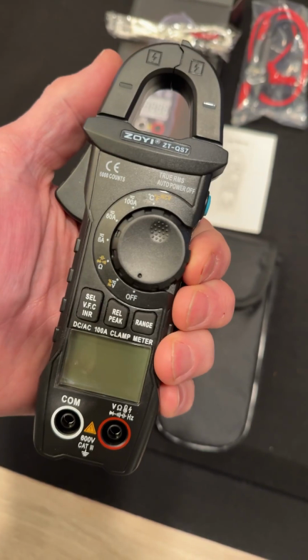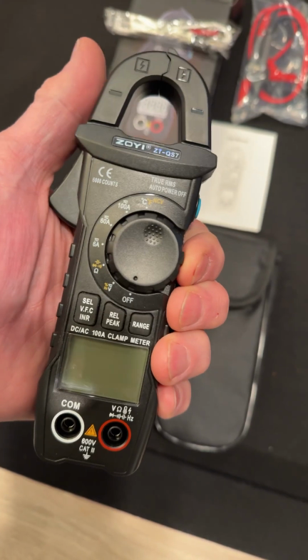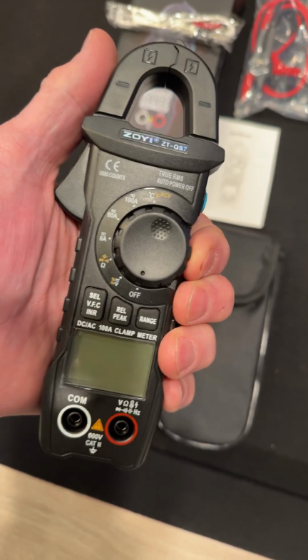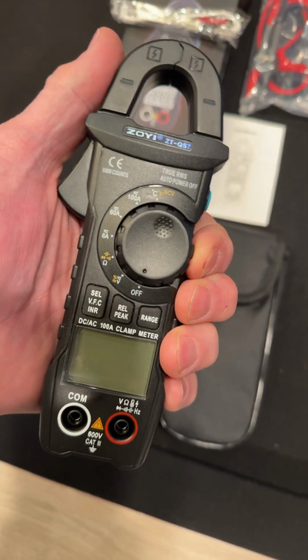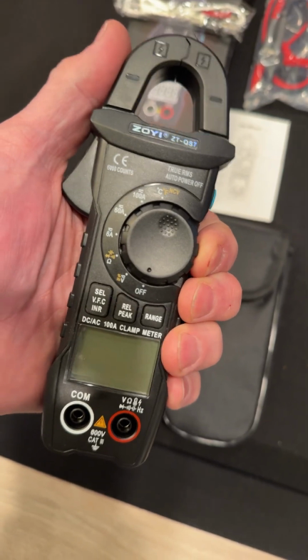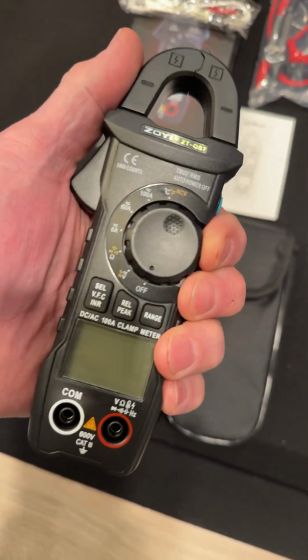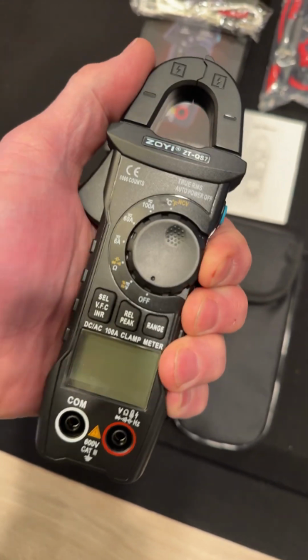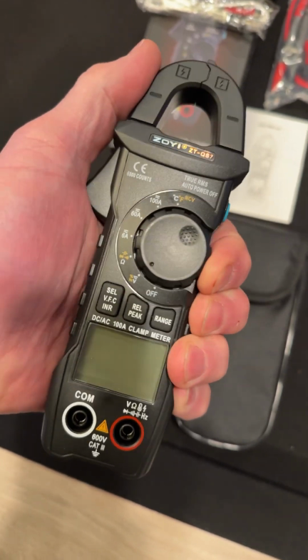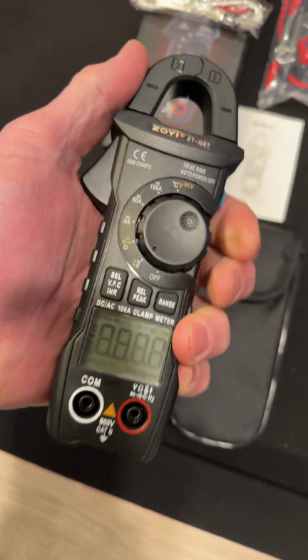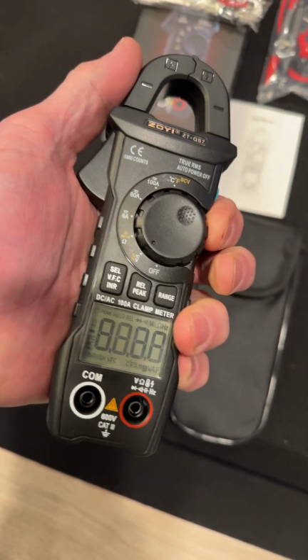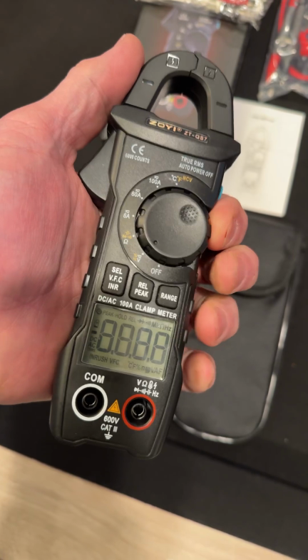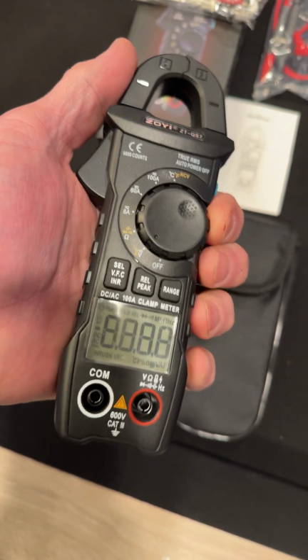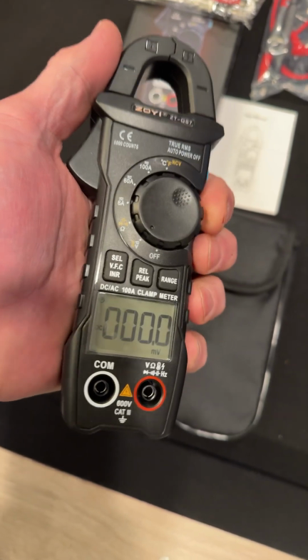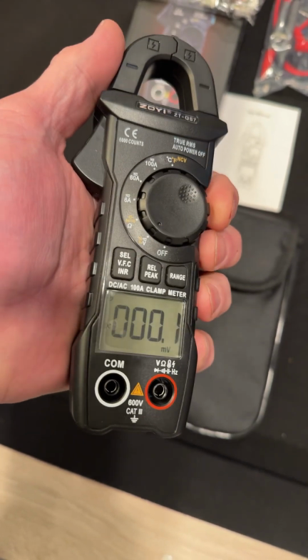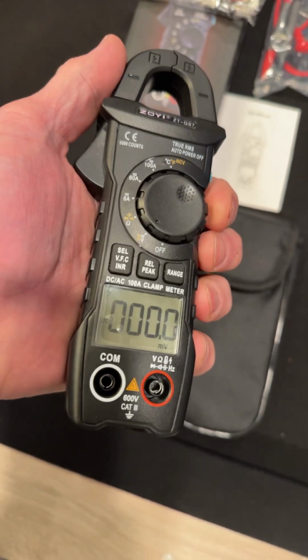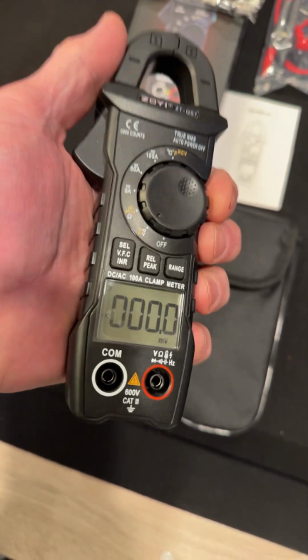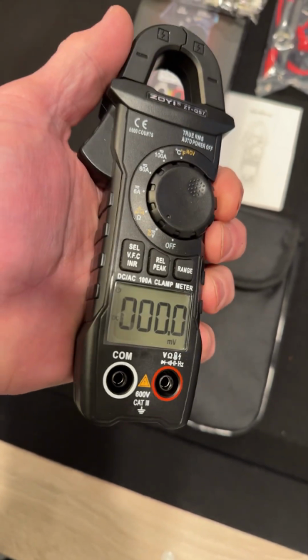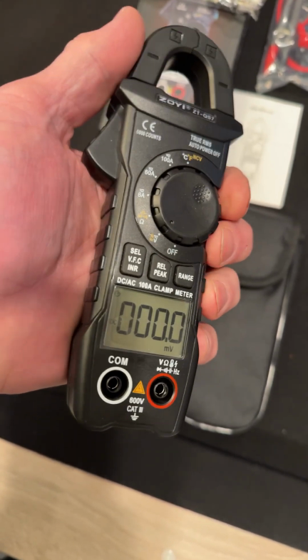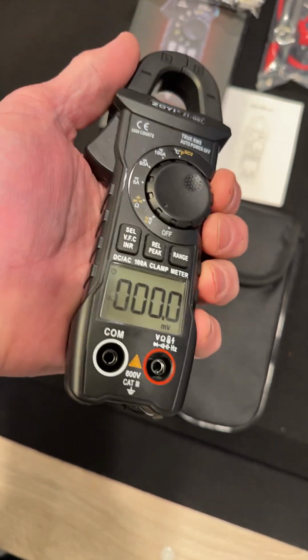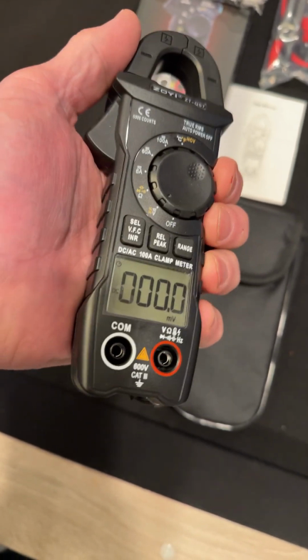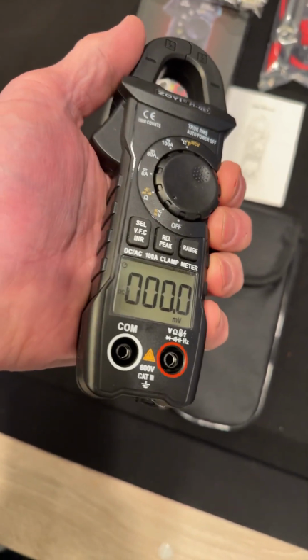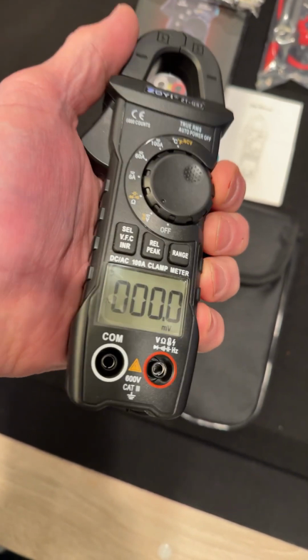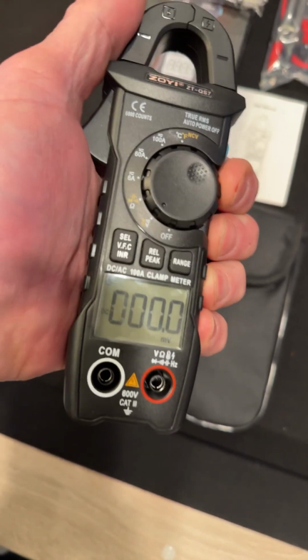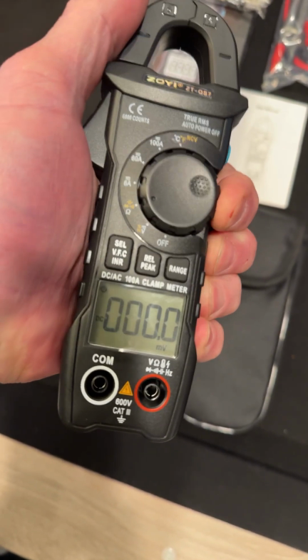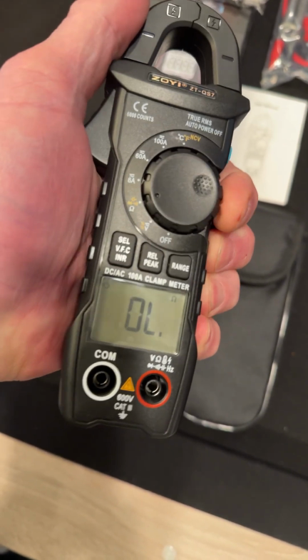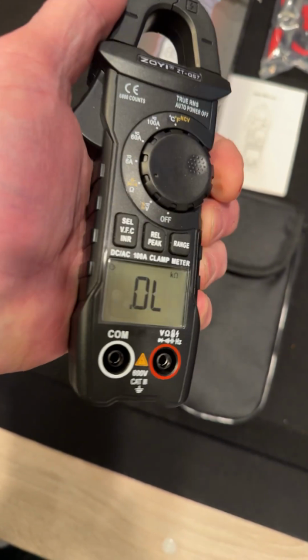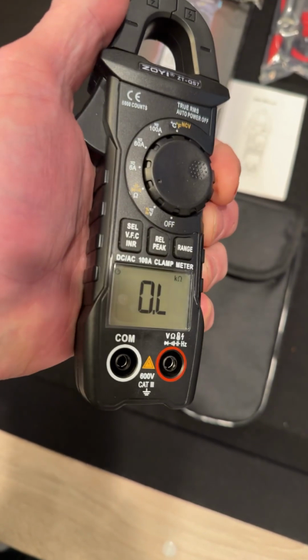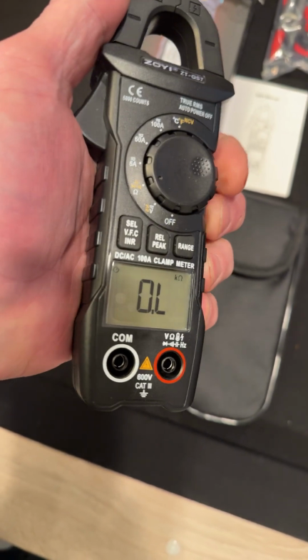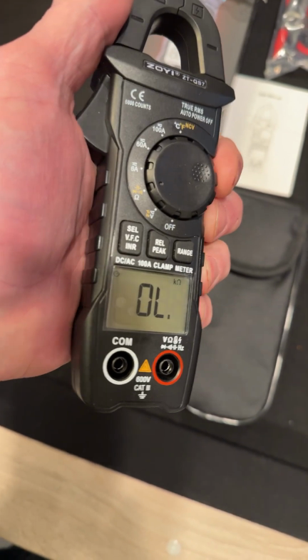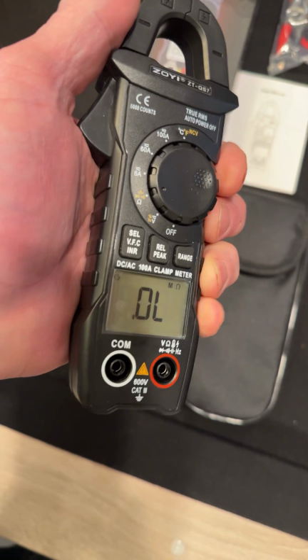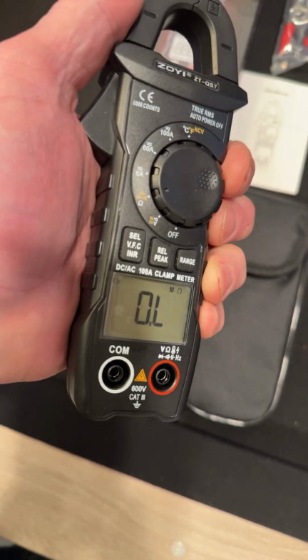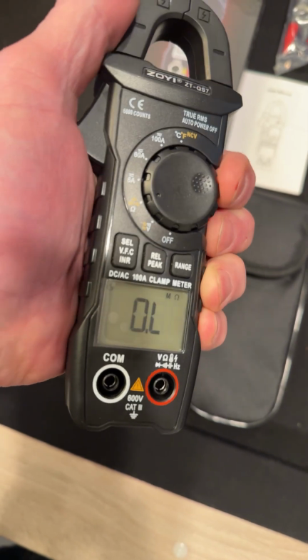Alright, okay, so let's turn it on for the first time together. There we go. That's nice. I think this is a 6,000-count meter.